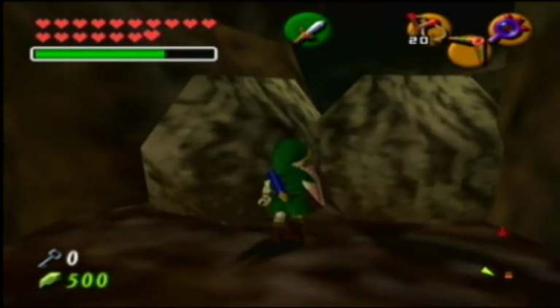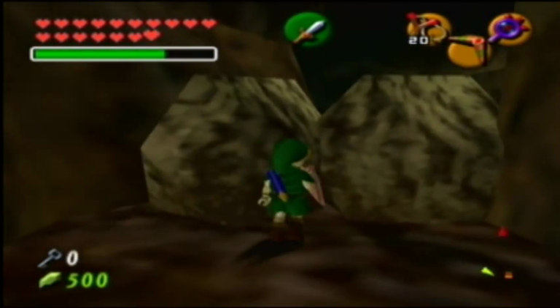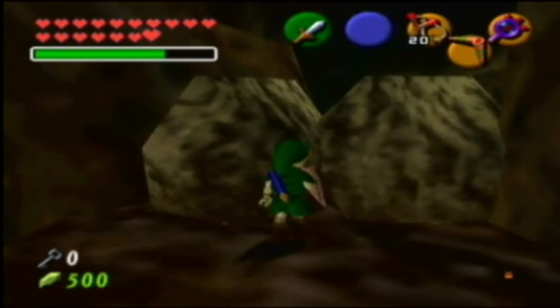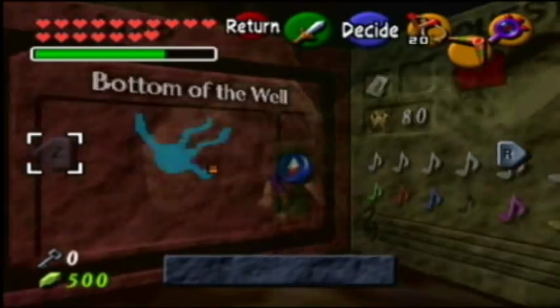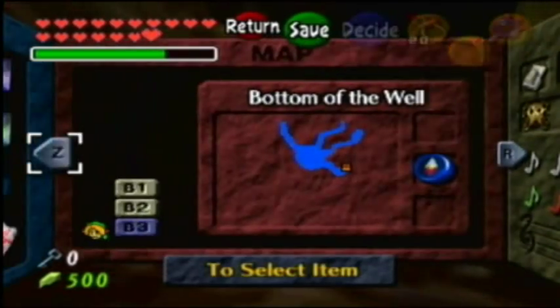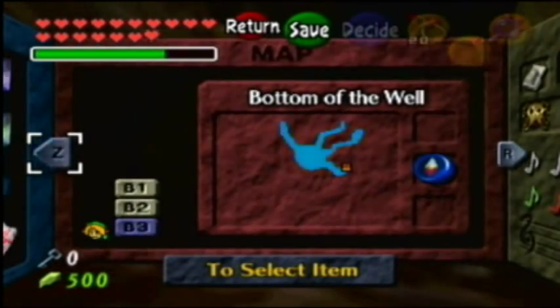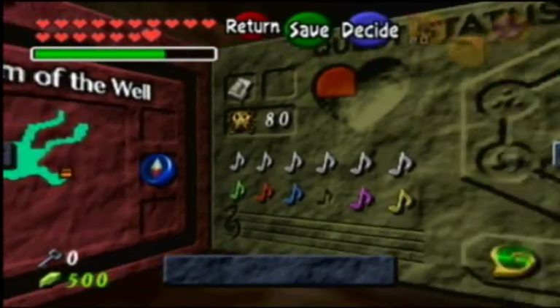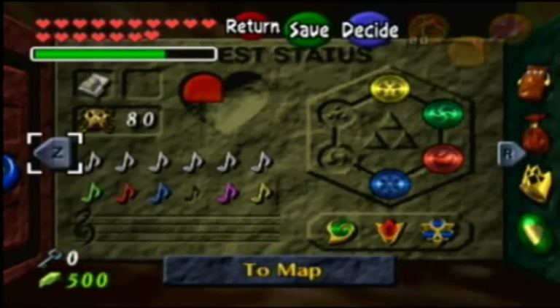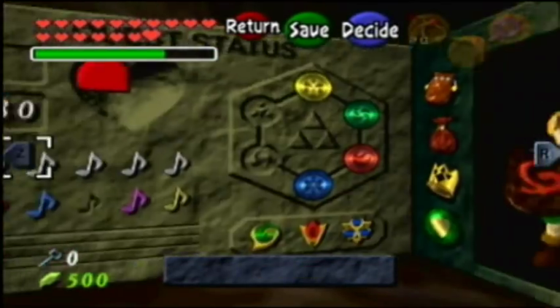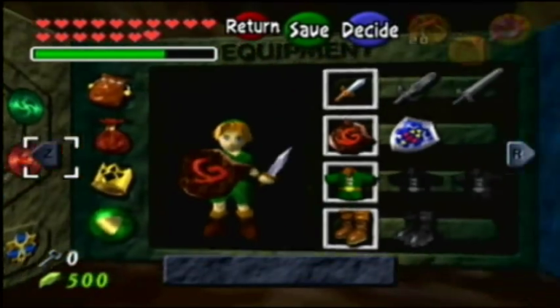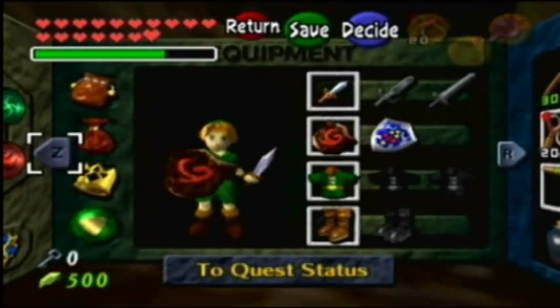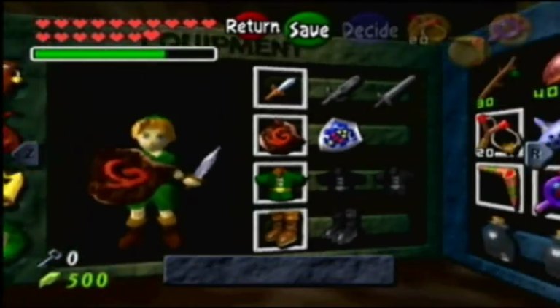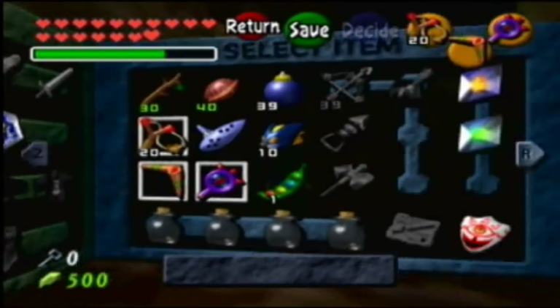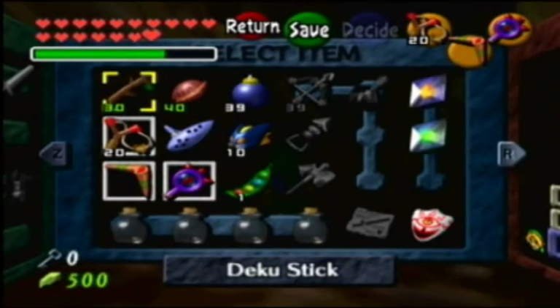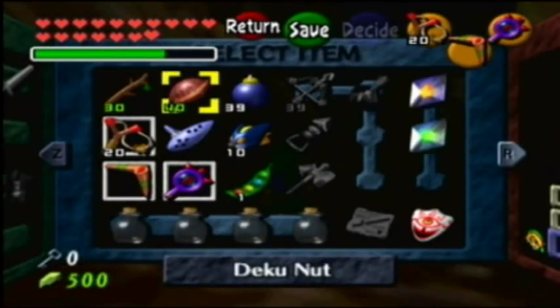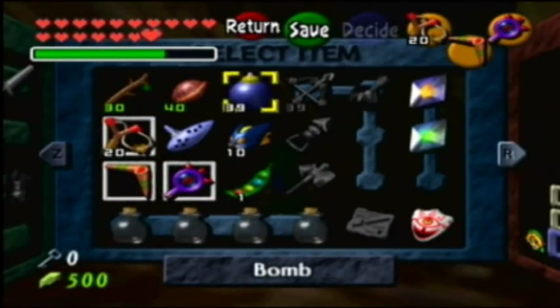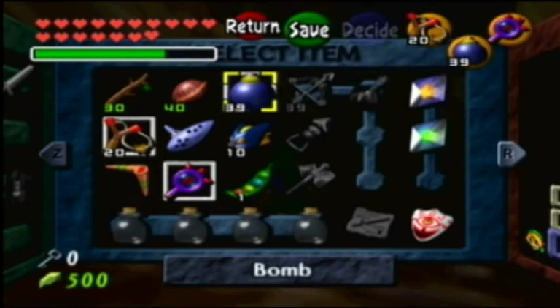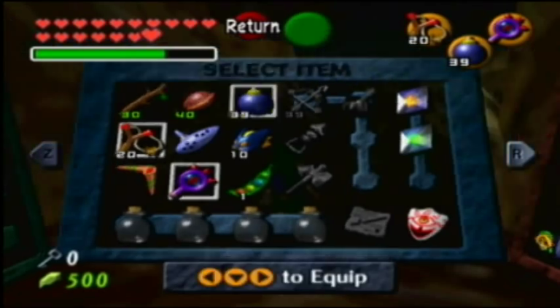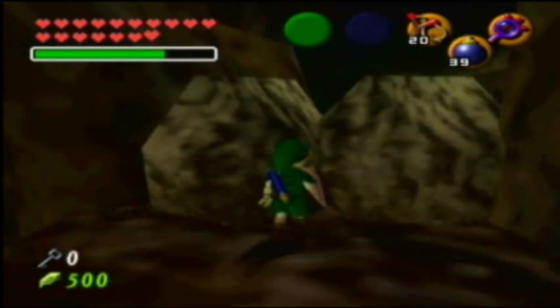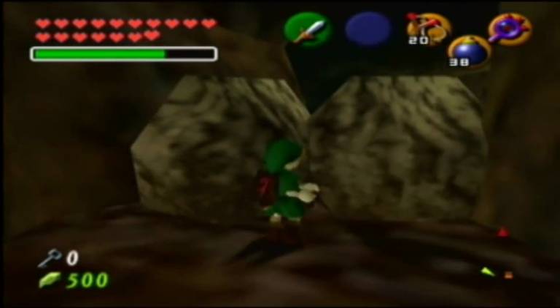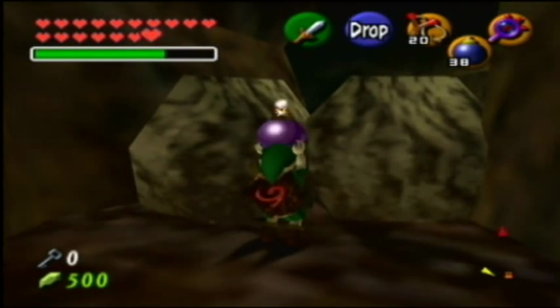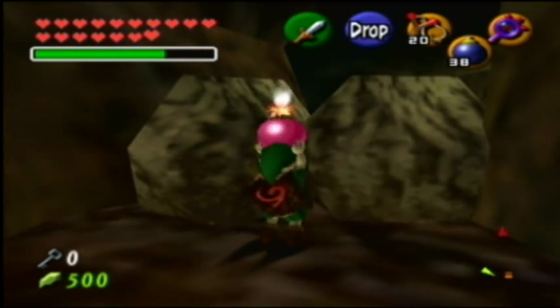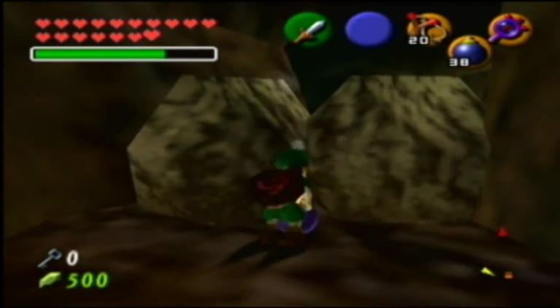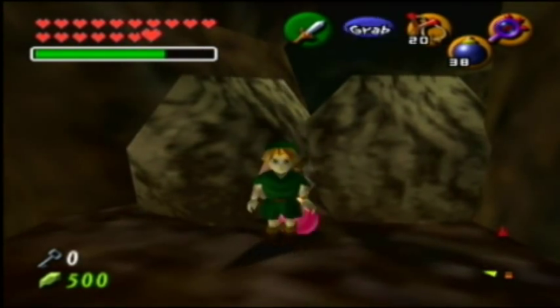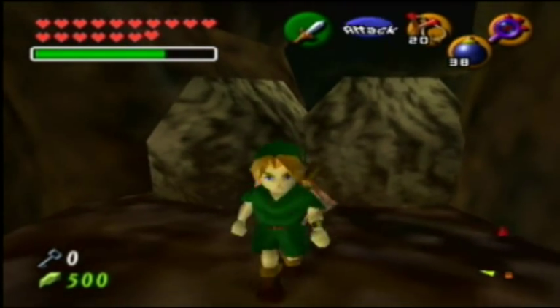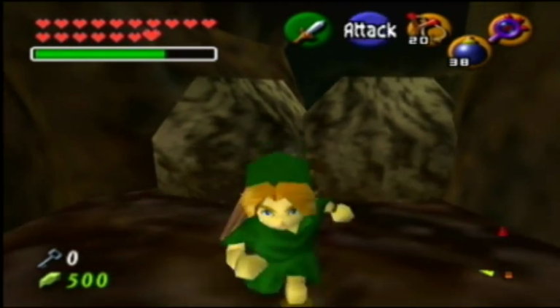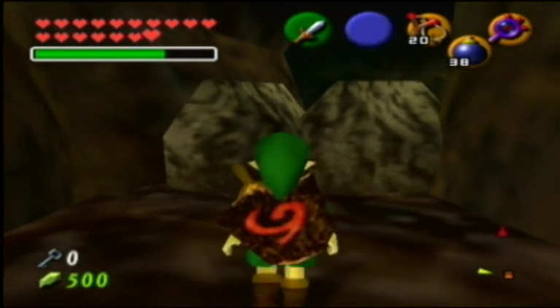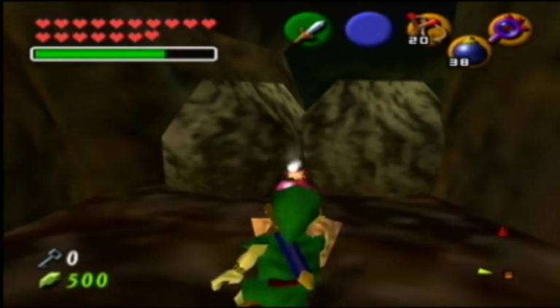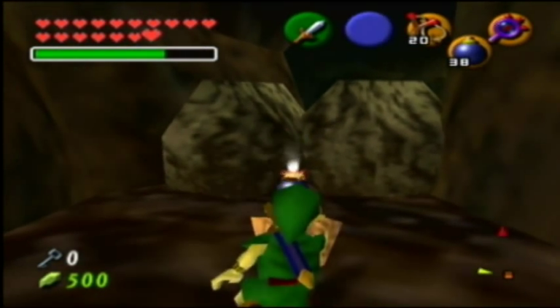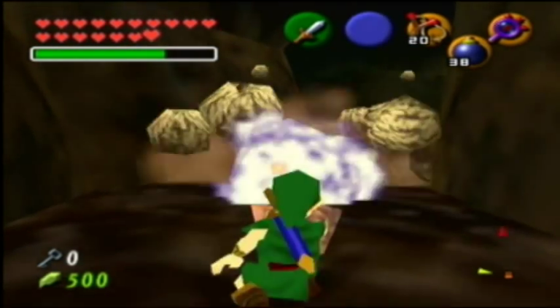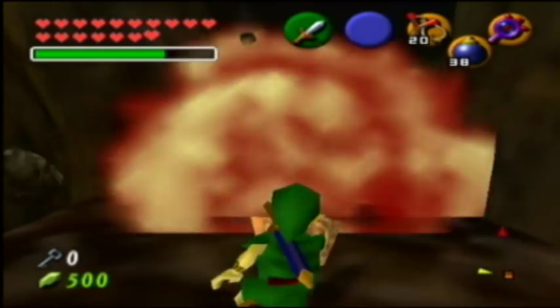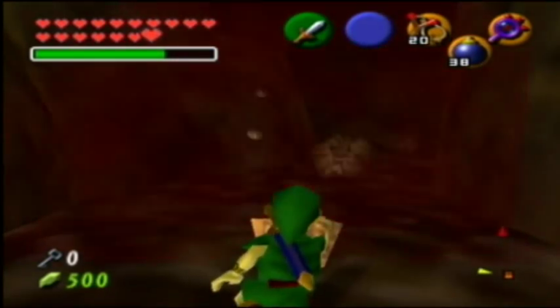Bombs. We need bombs. You know, bombs. Cause I can't wait to bomb some — oh look at that. 80 sculptural tokens! Sweet. Back to my joke — I can't wait to bomb some Dongos. Watcha kaboom!